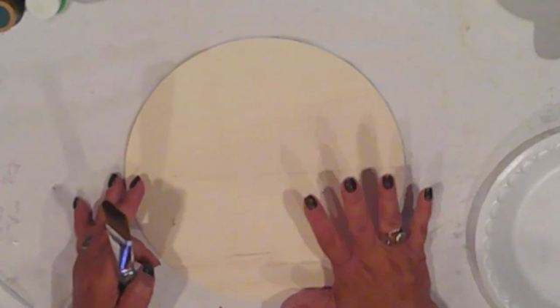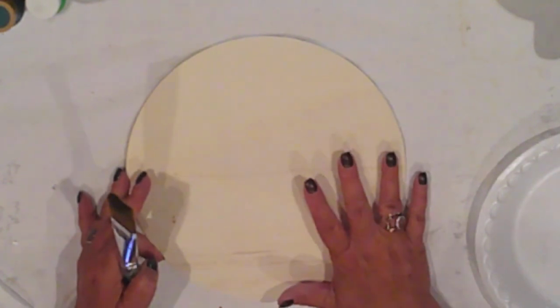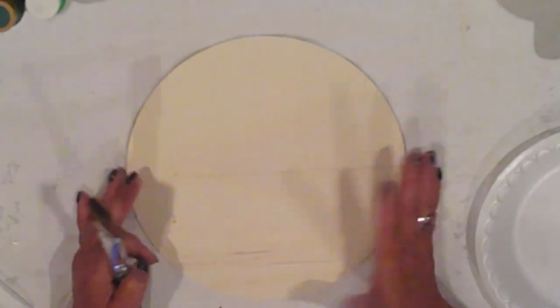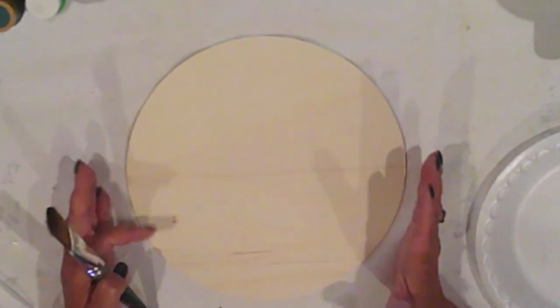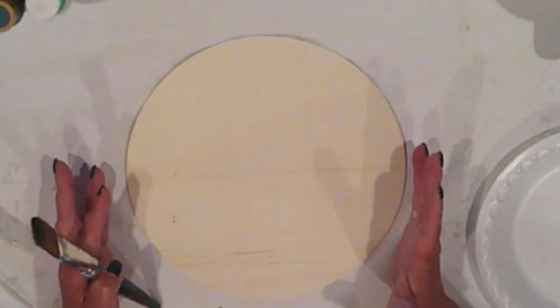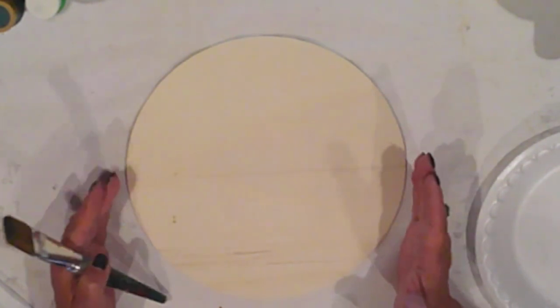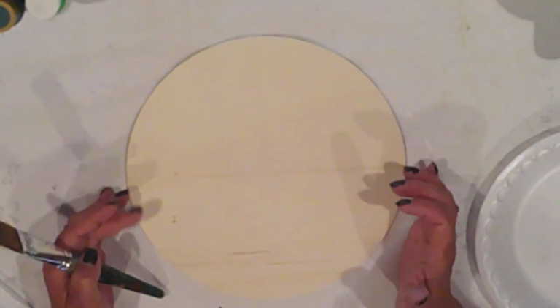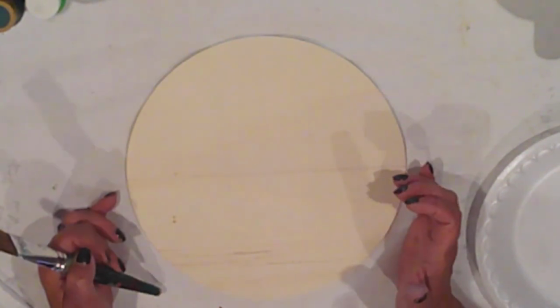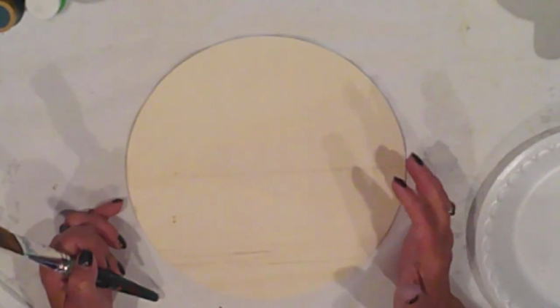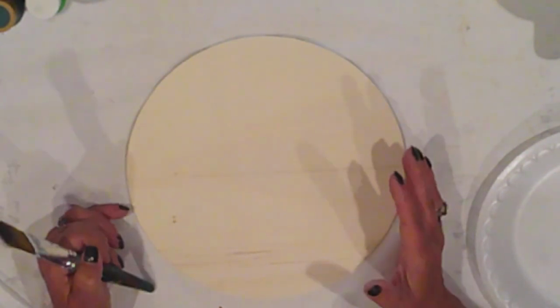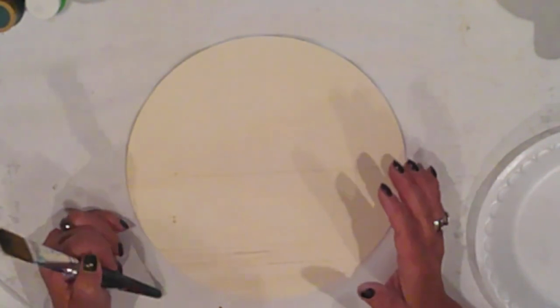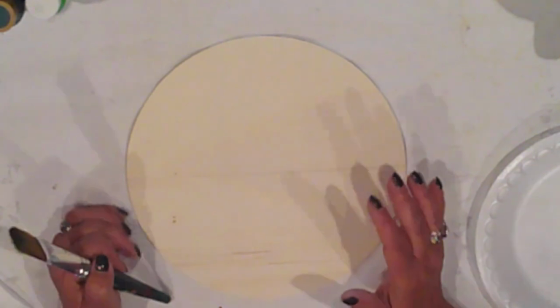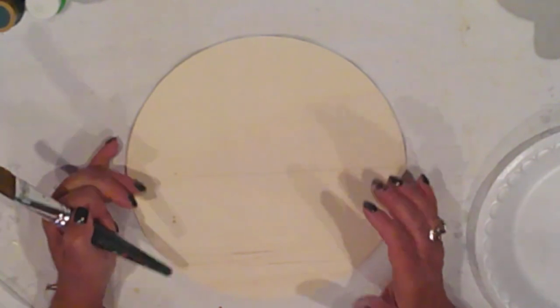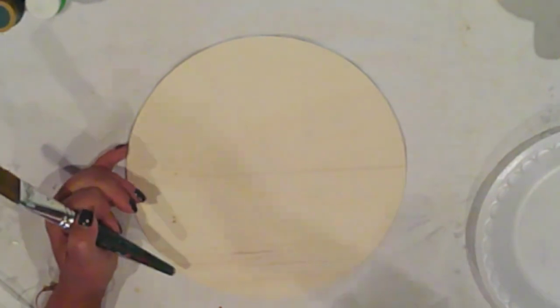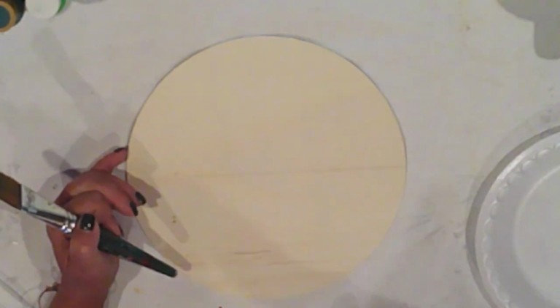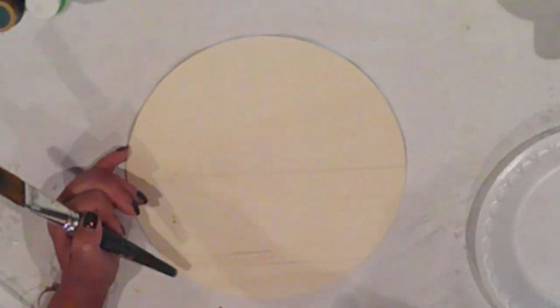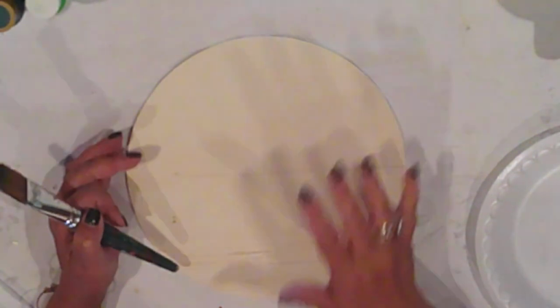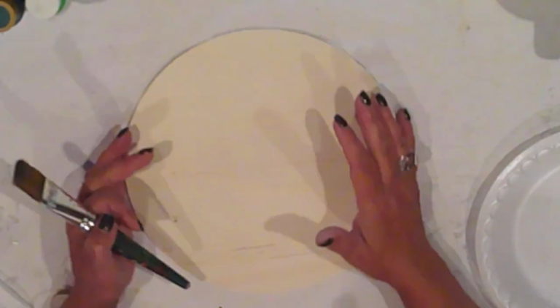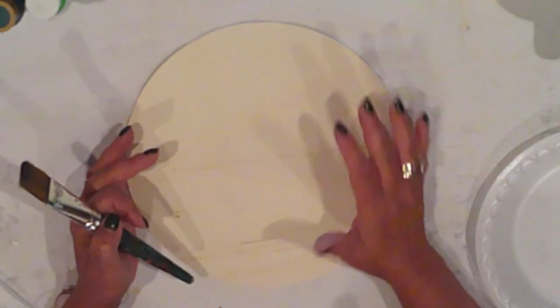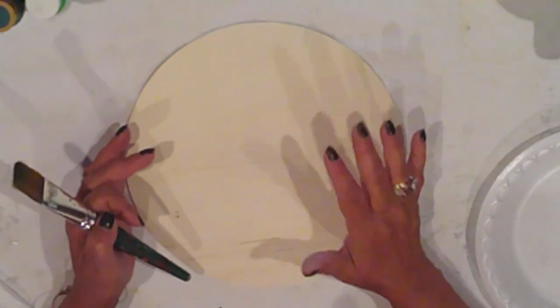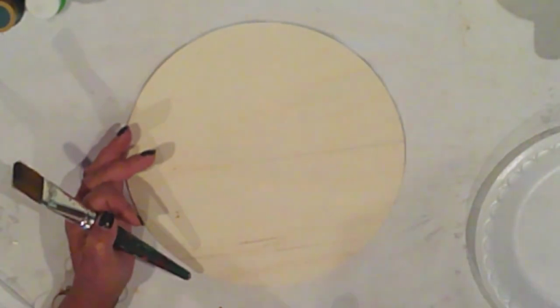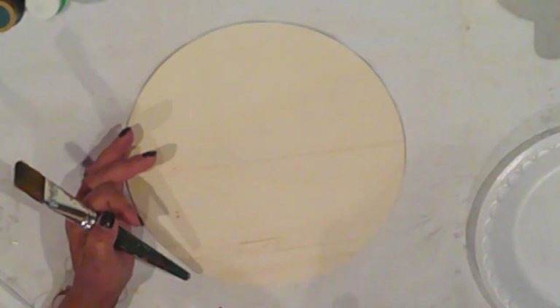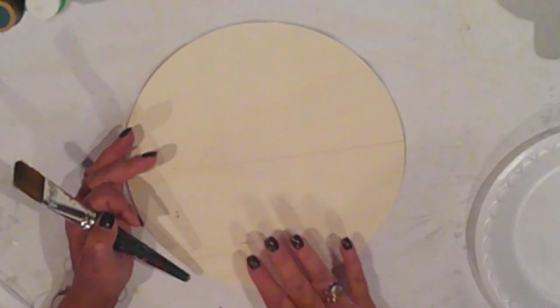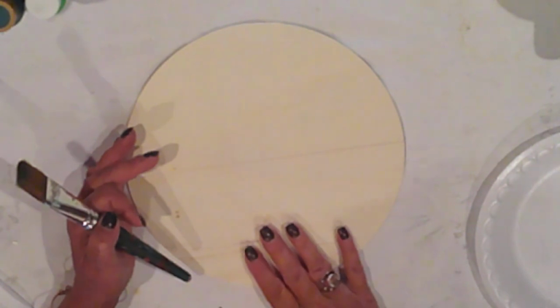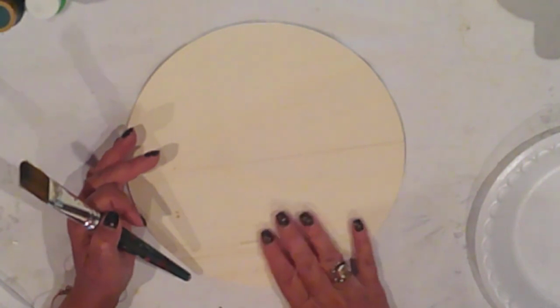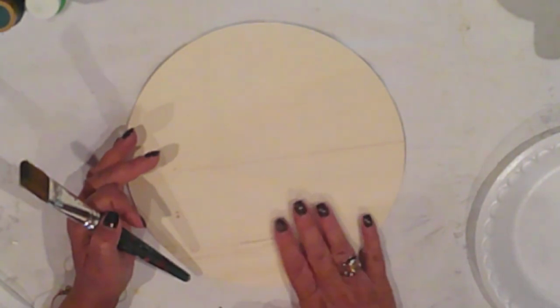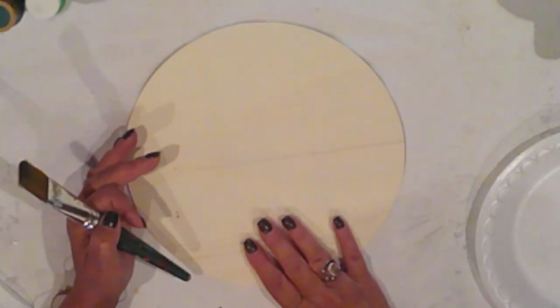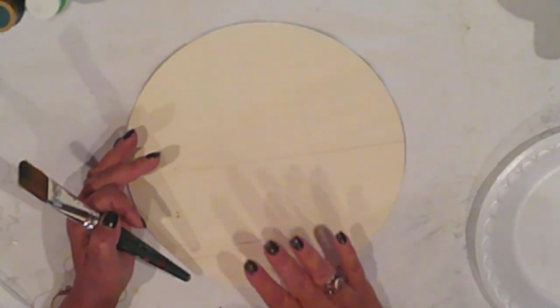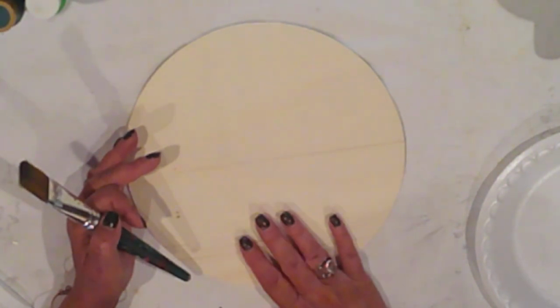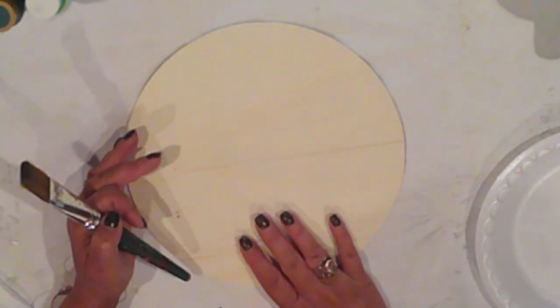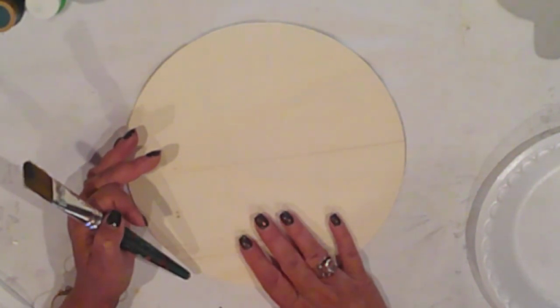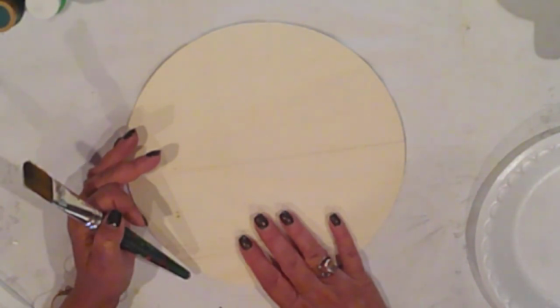Let's get into it. I have this Dollar Tree wood circle — it's a 10-inch diameter. I've drawn a line through the middle and I'll paint the bottom half white with Ceram Coat White Acrylic Paint.